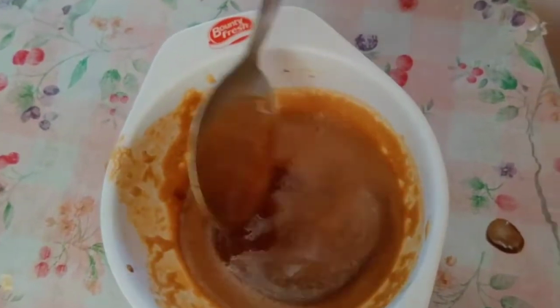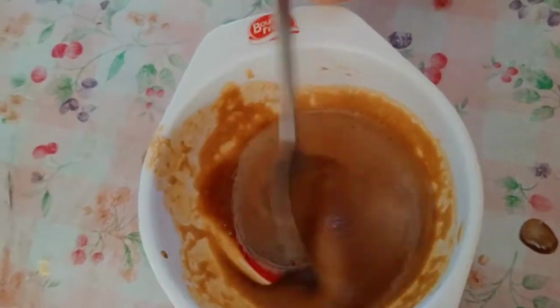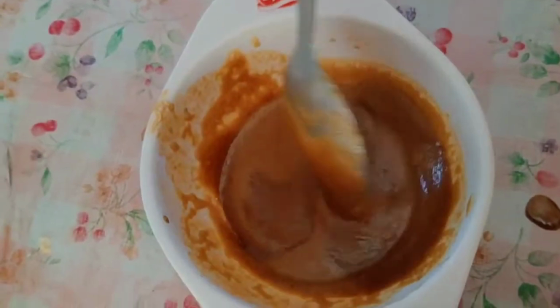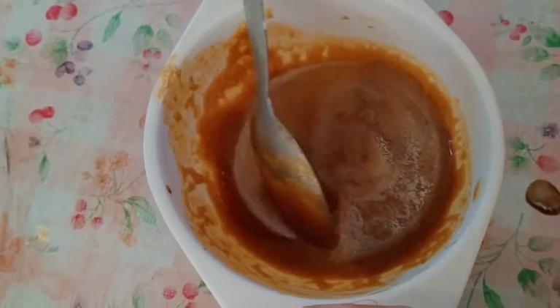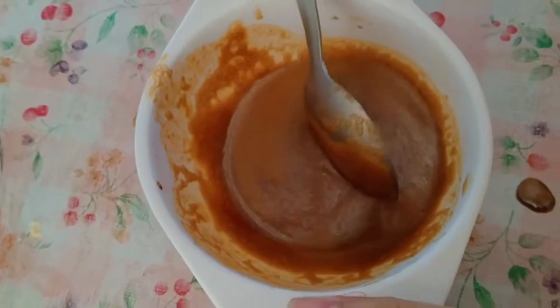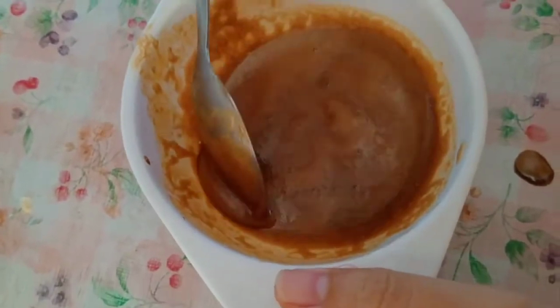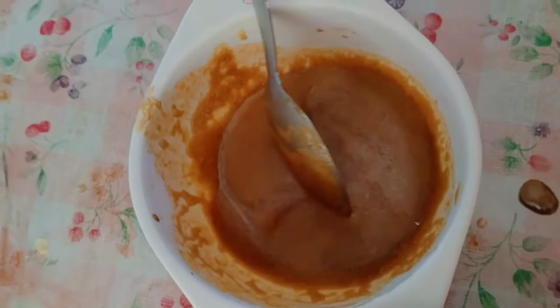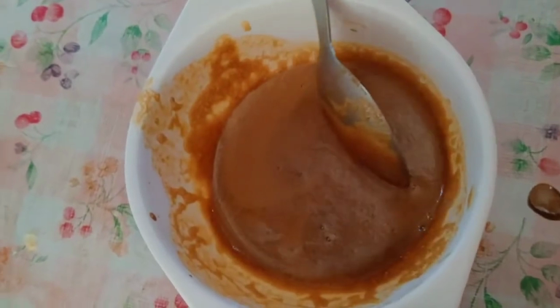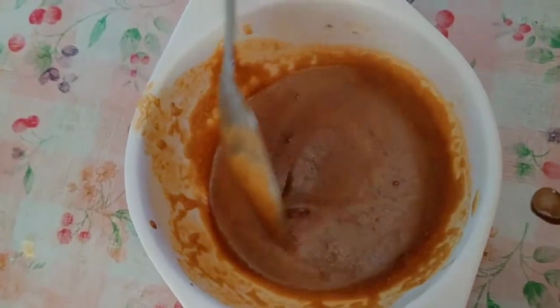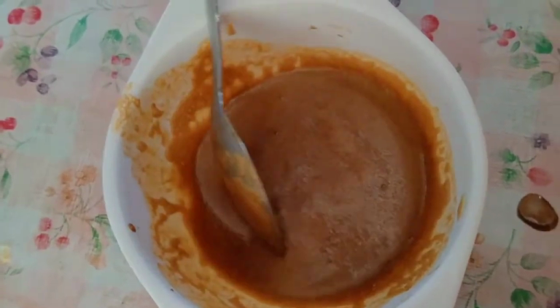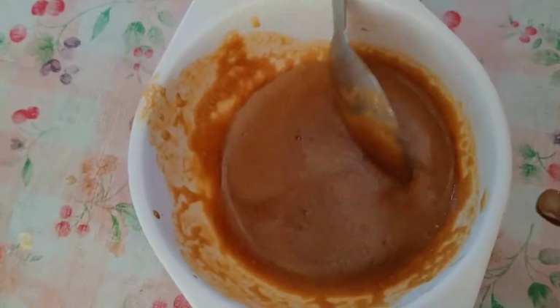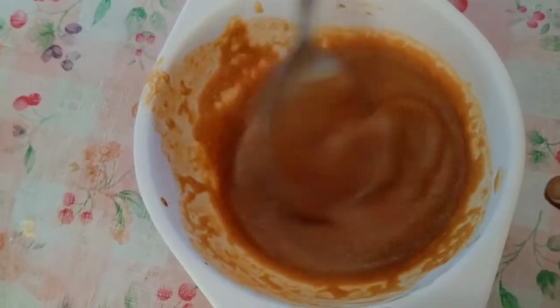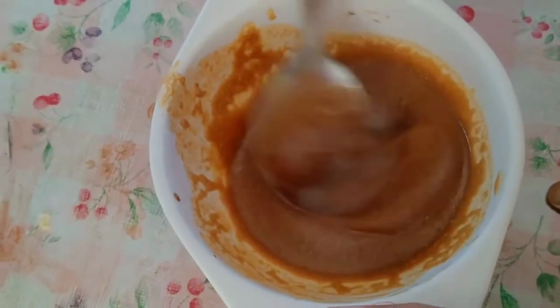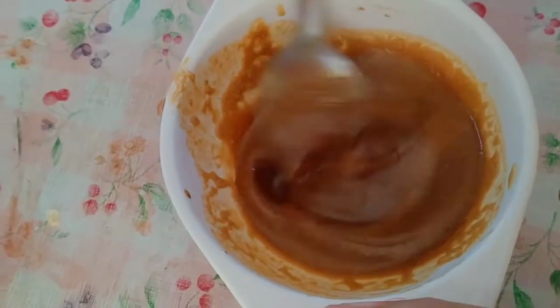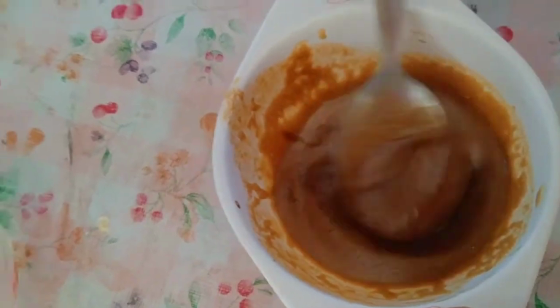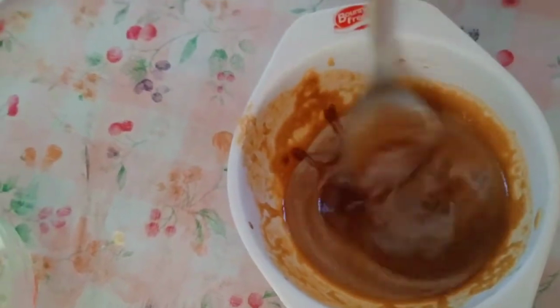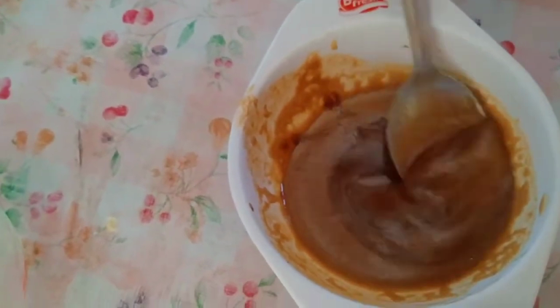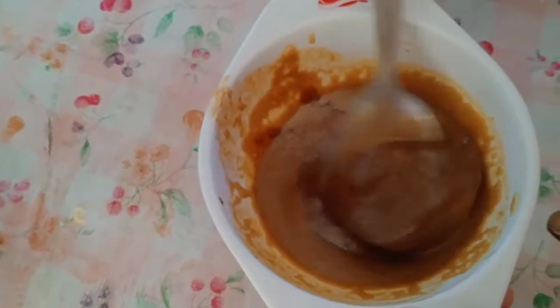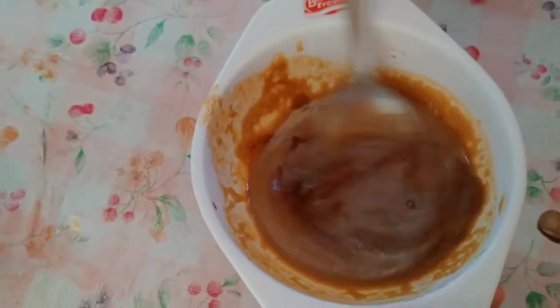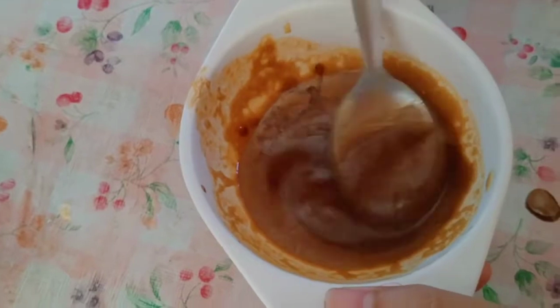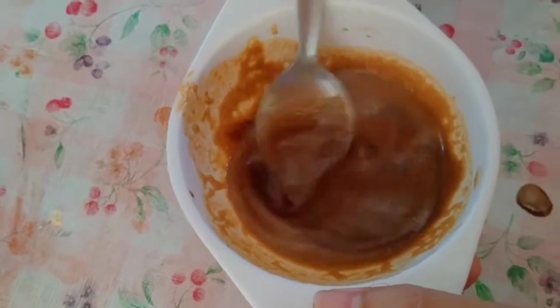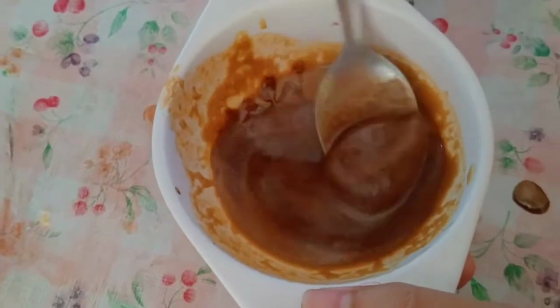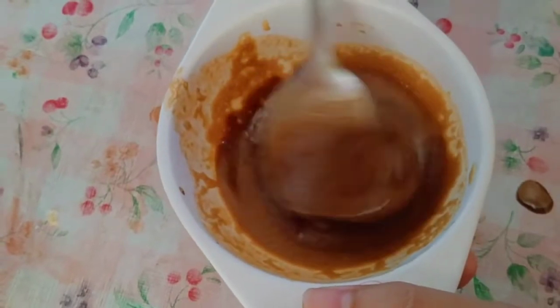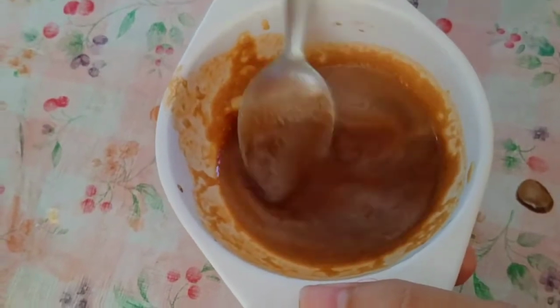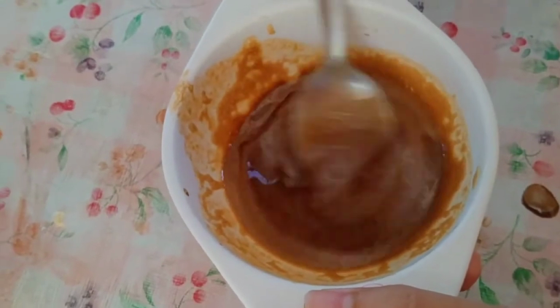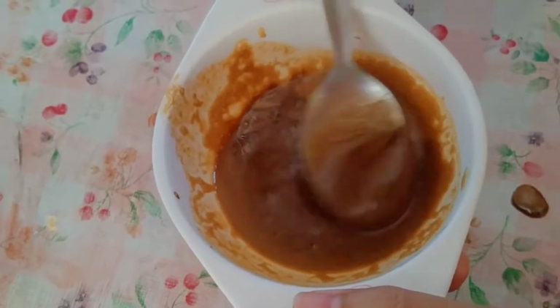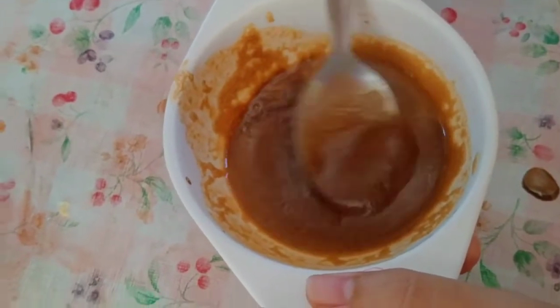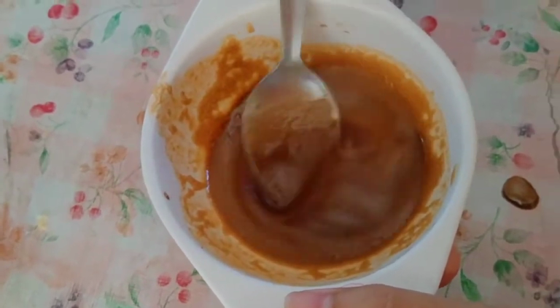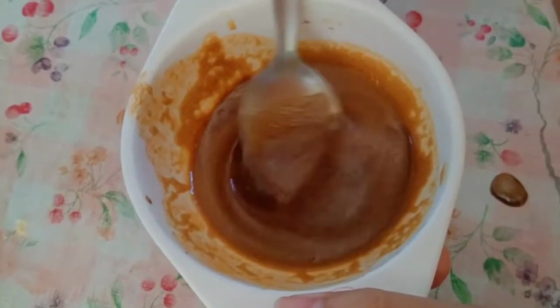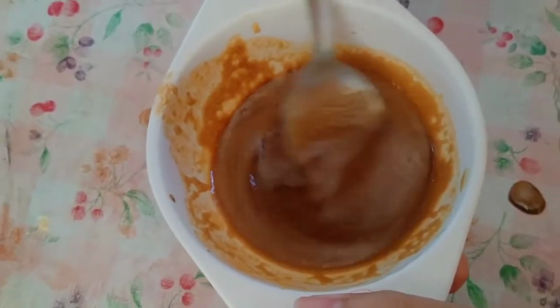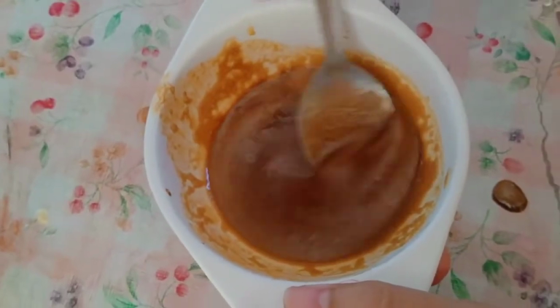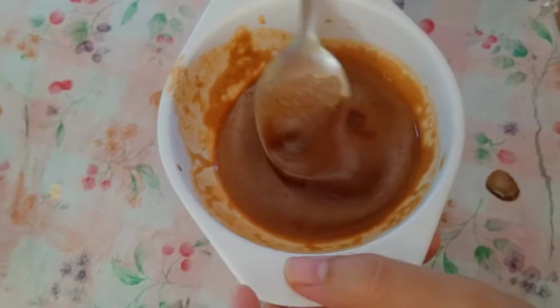You'll also notice that the color is getting lighter. But it still needs to be much thicker than that, so keep stirring until your arms hurt.